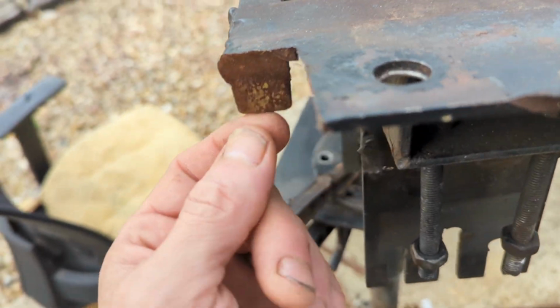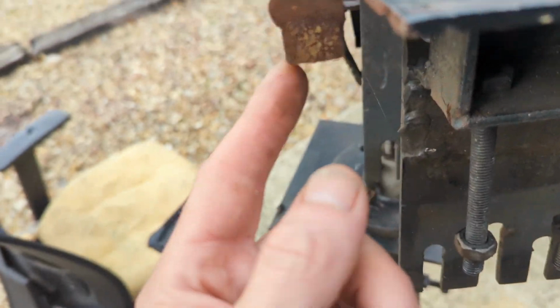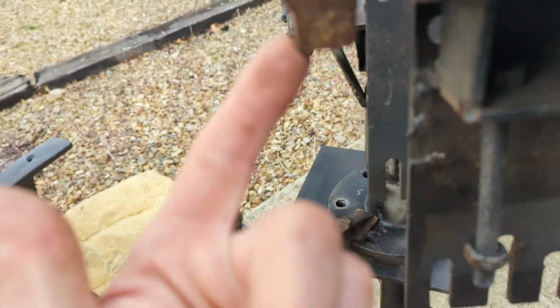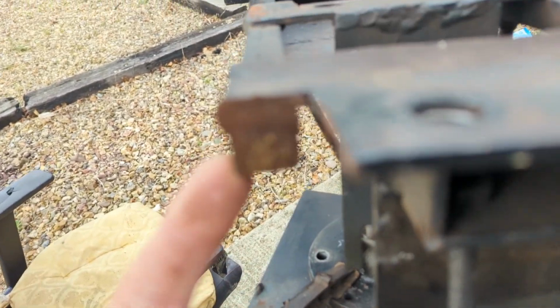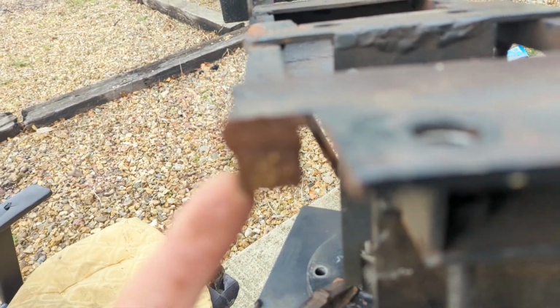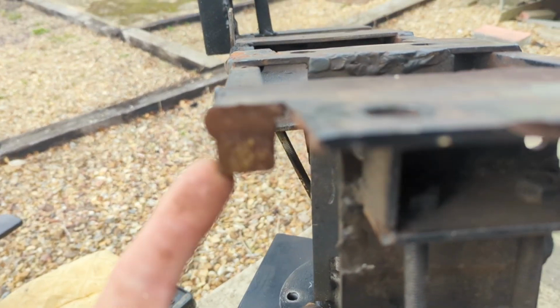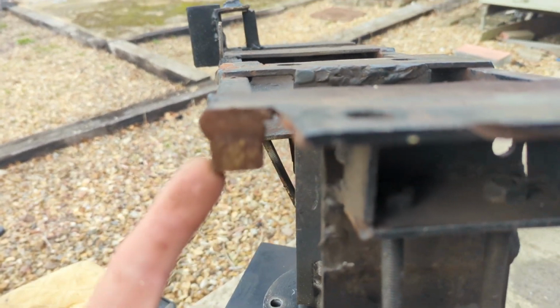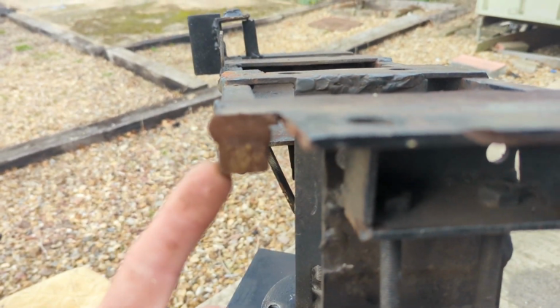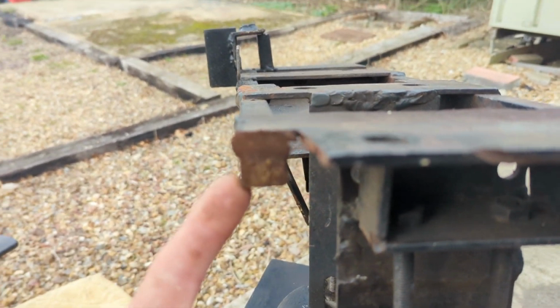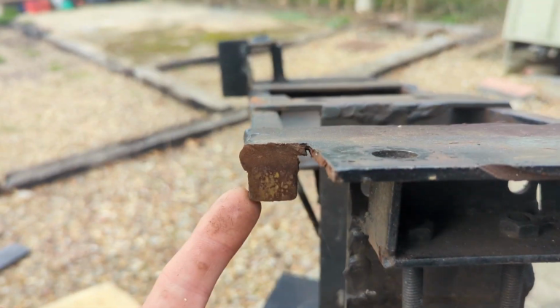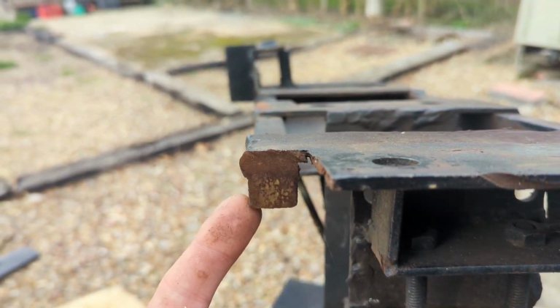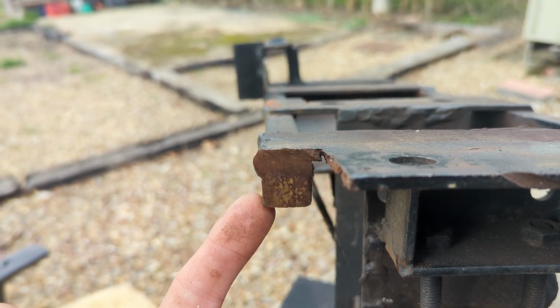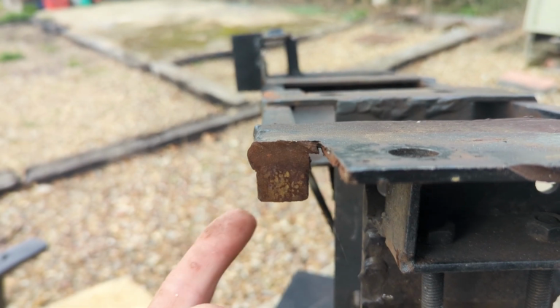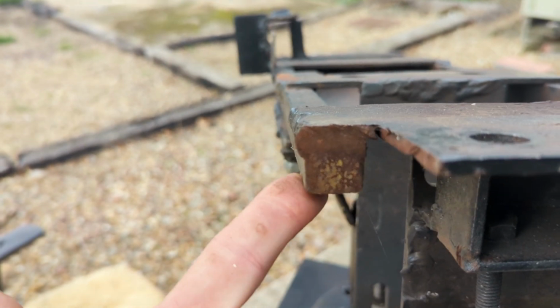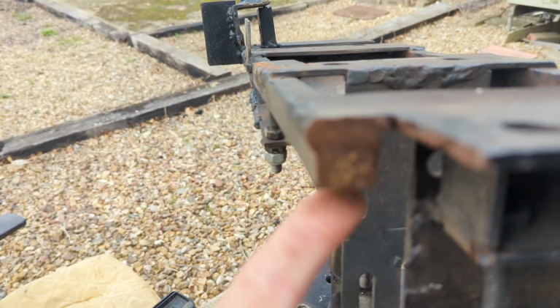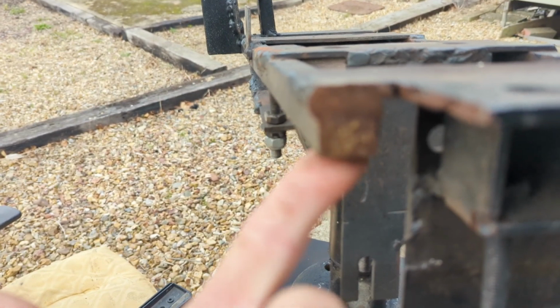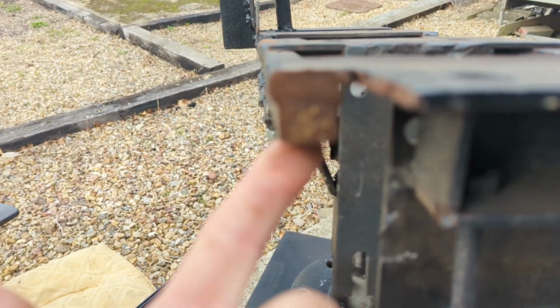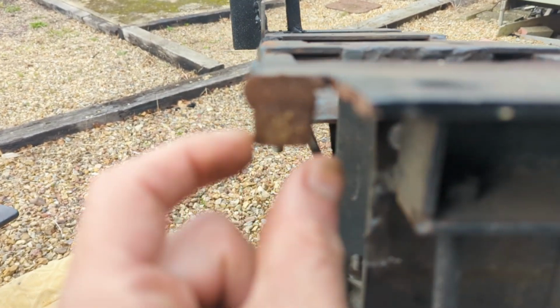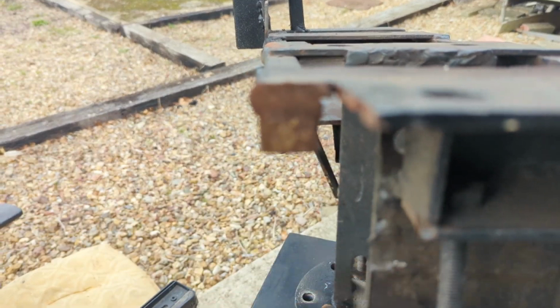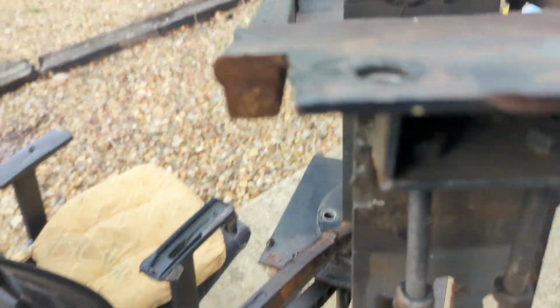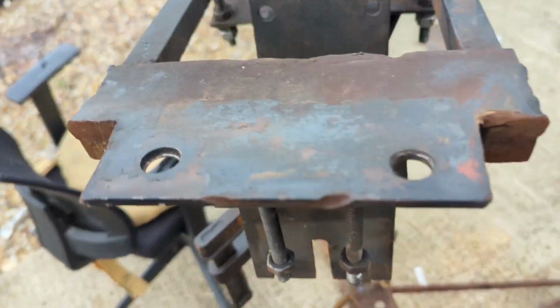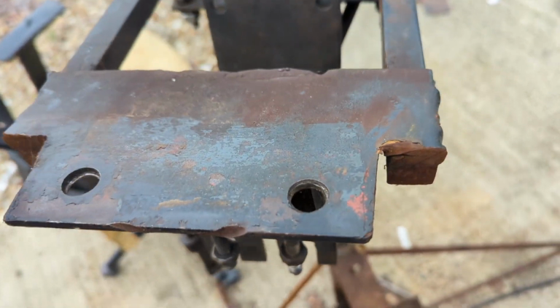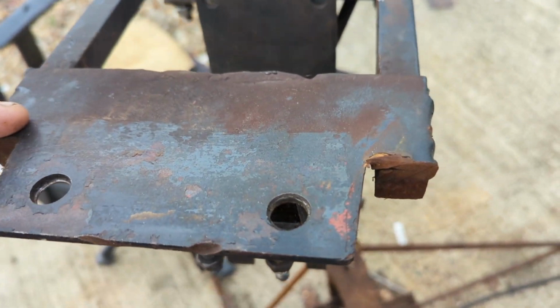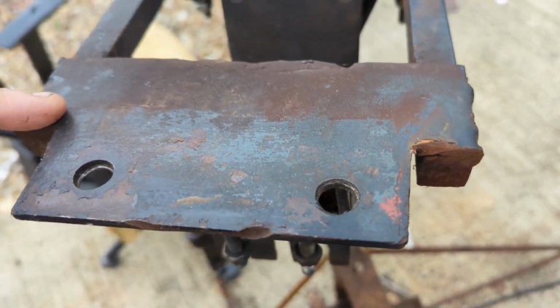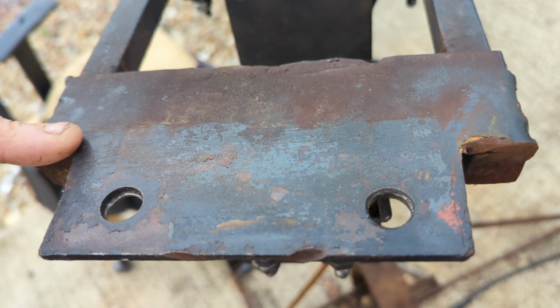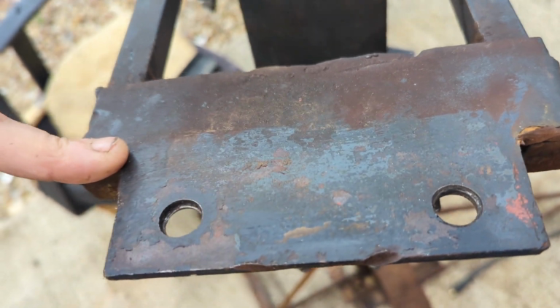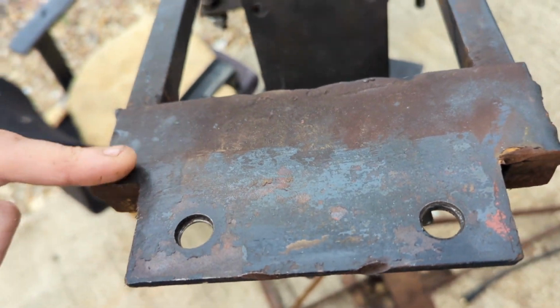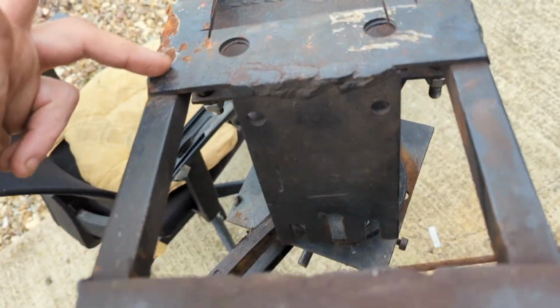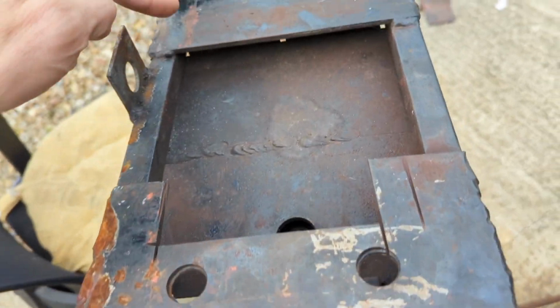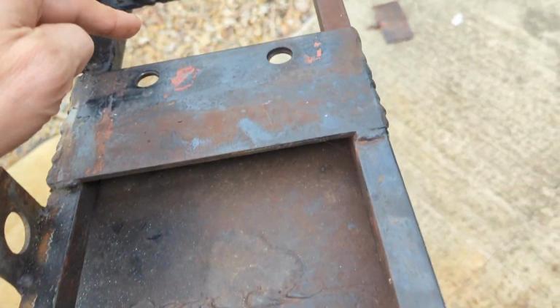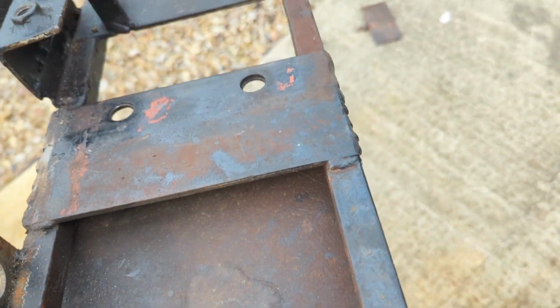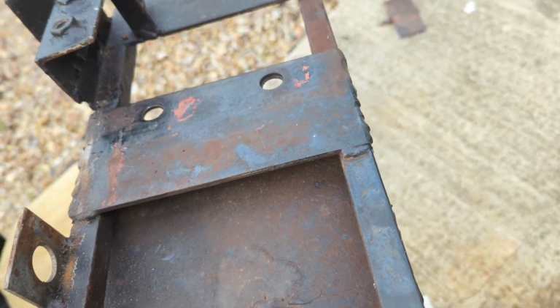You'll note it's made out of solid bar, which I didn't use this time, but that worked well. That's 15mm. These plates were the scrap plates that I had lying around - four of those.